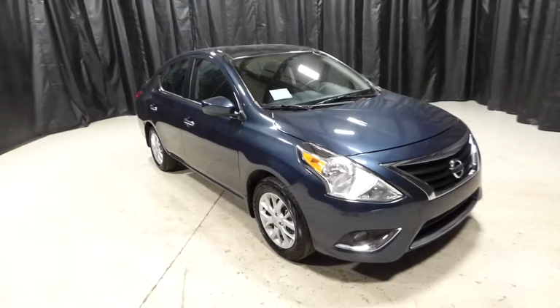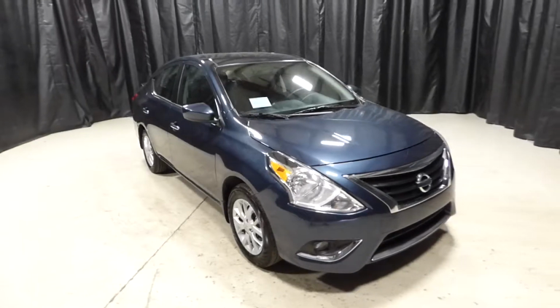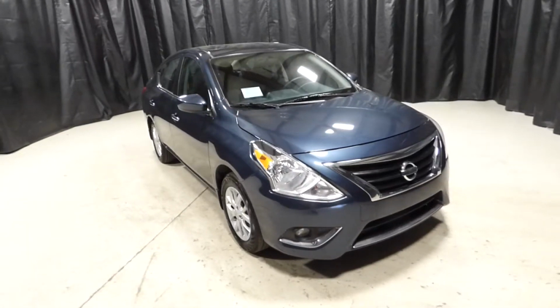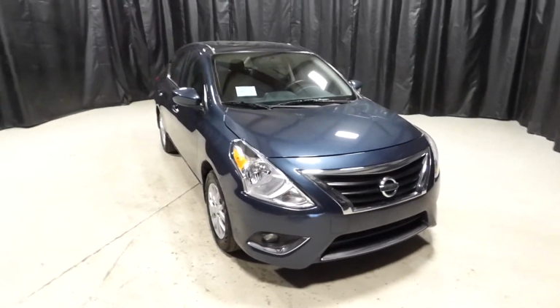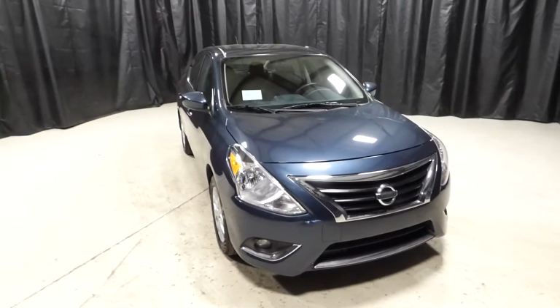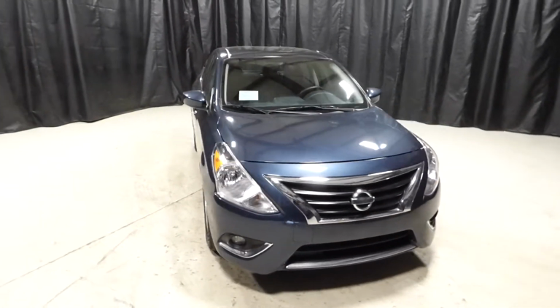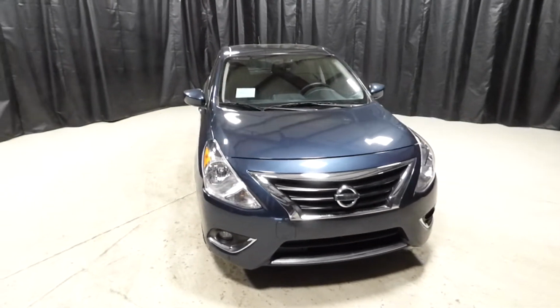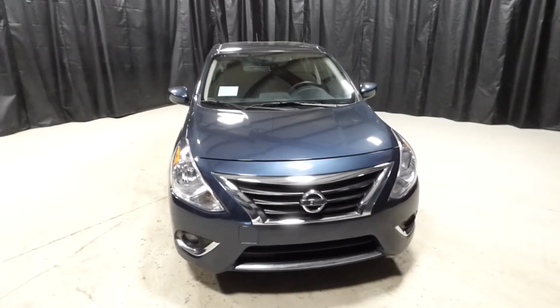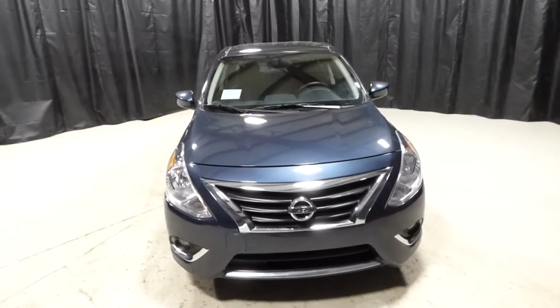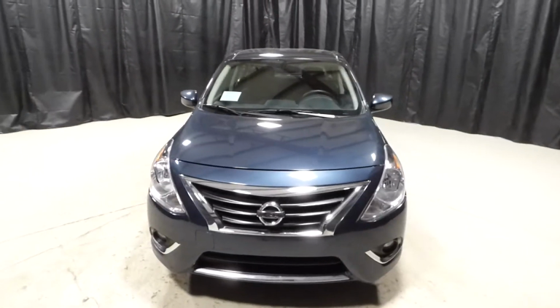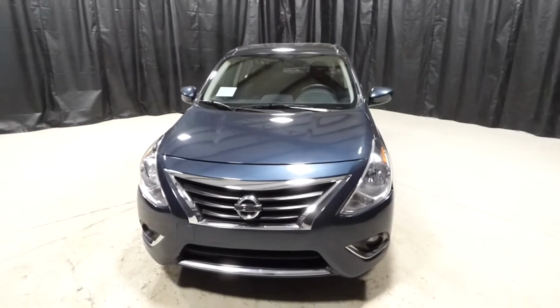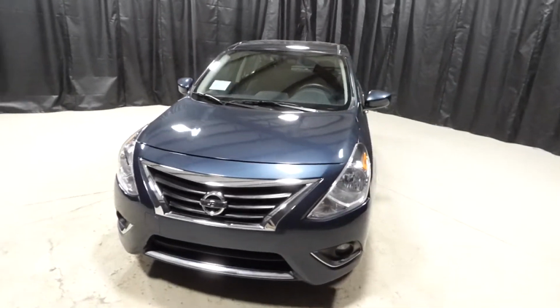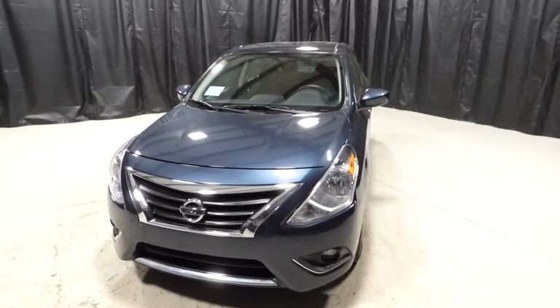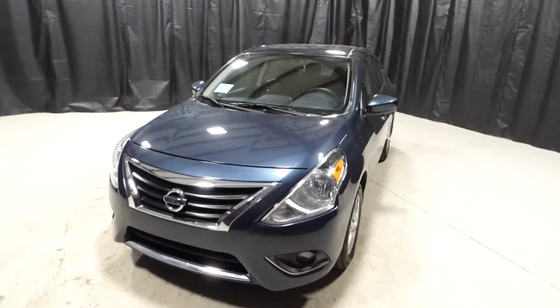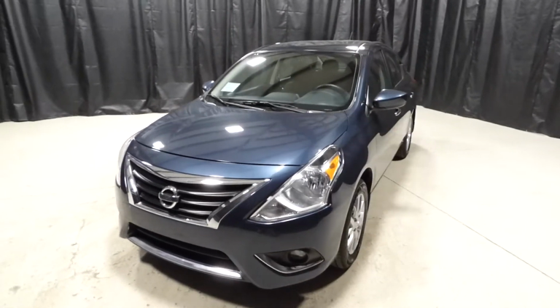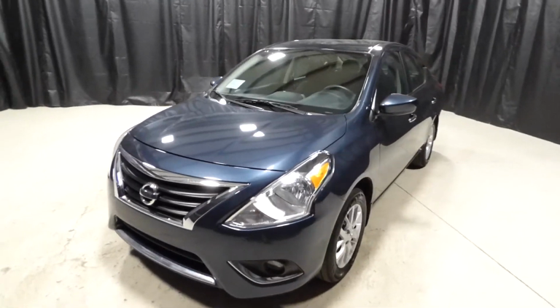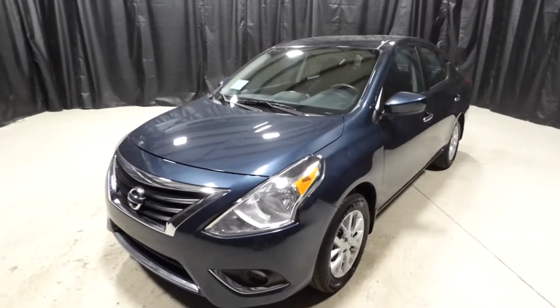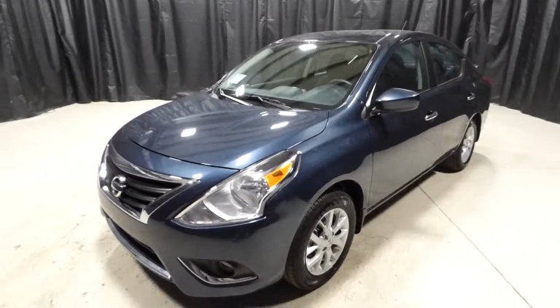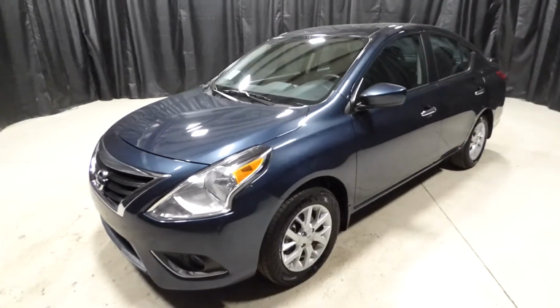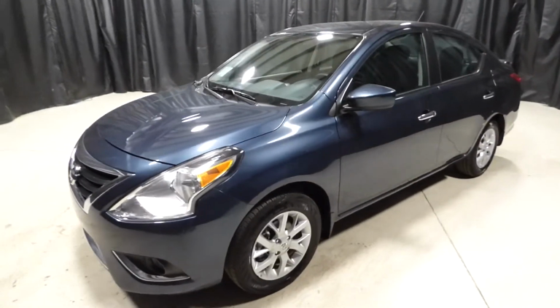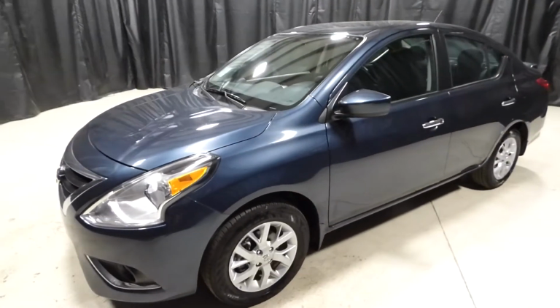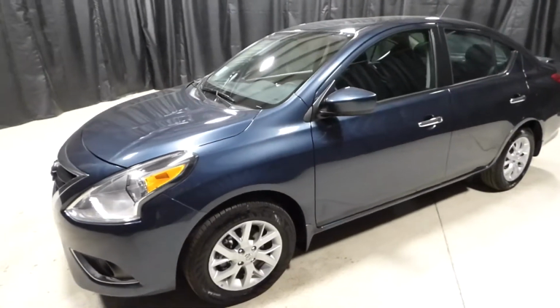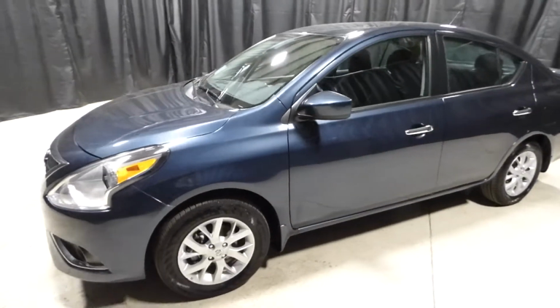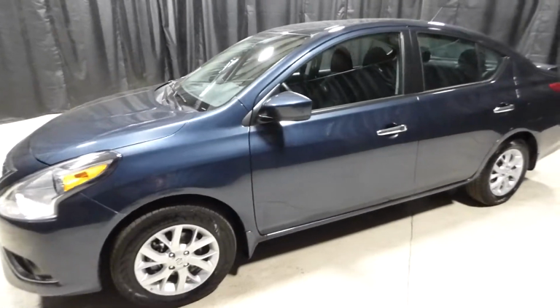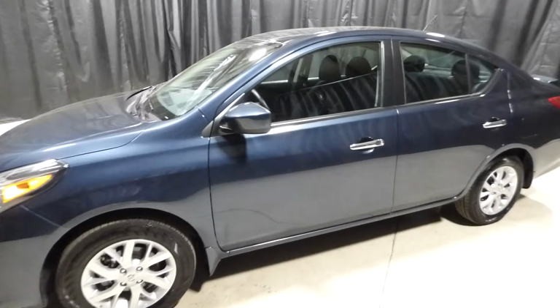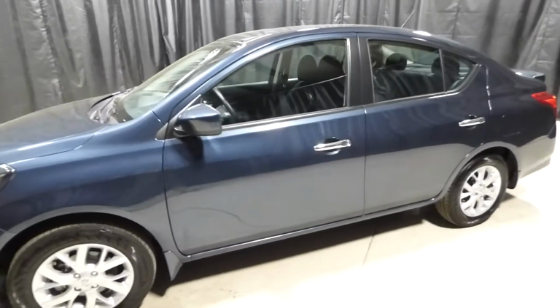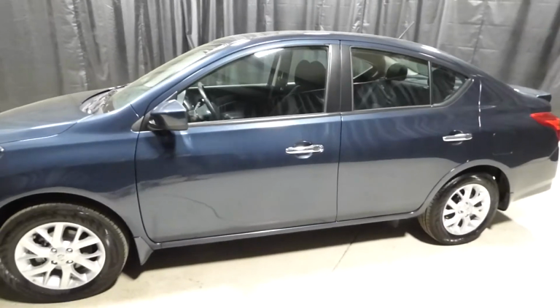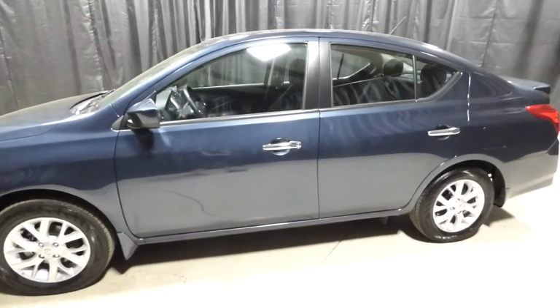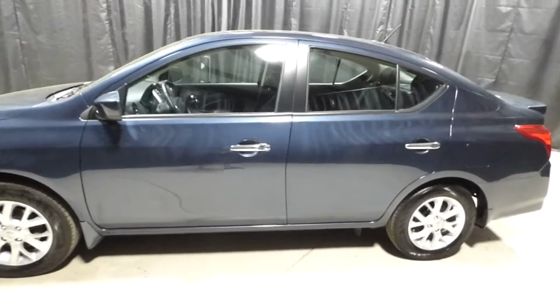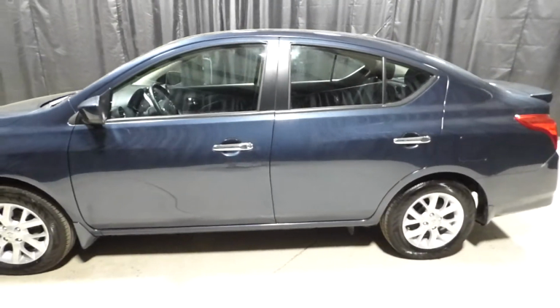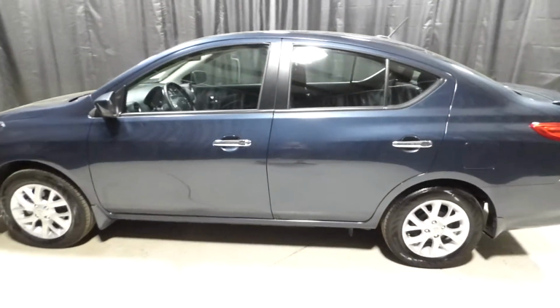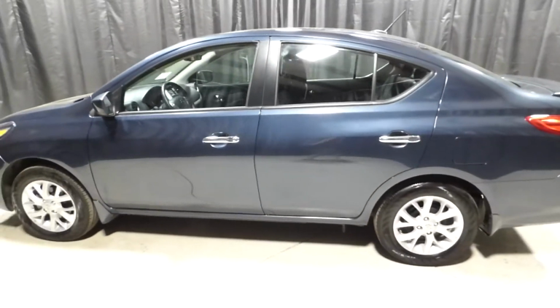This is a 2017 Nissan Versa with 7,000 miles. It has an automatic backup camera, keyless entry, satellite radio, cruise control, power windows and power locks.